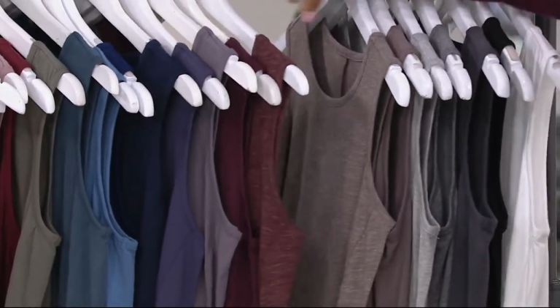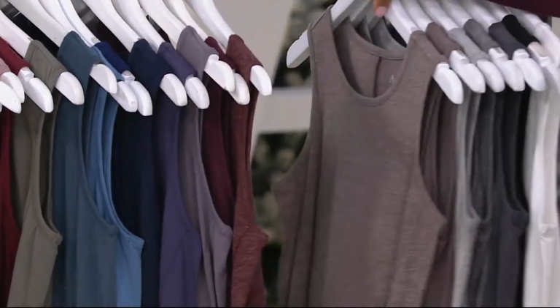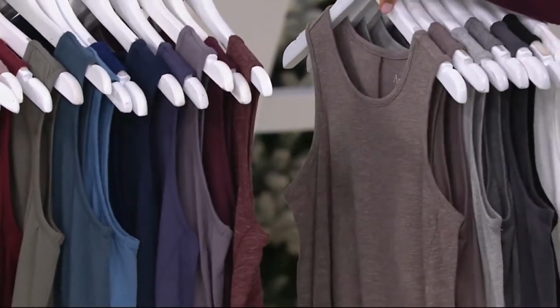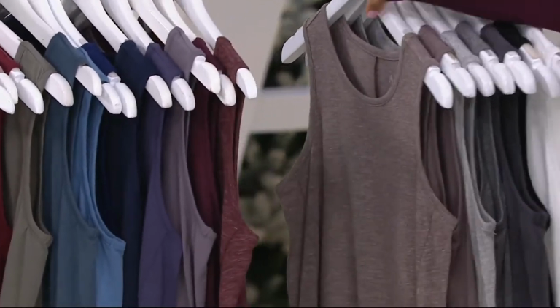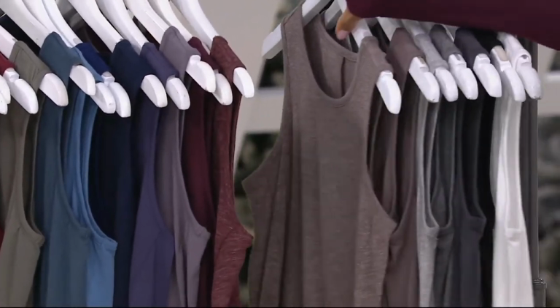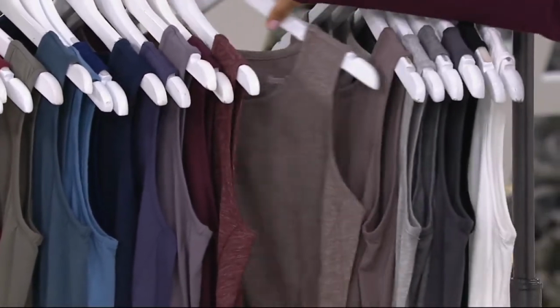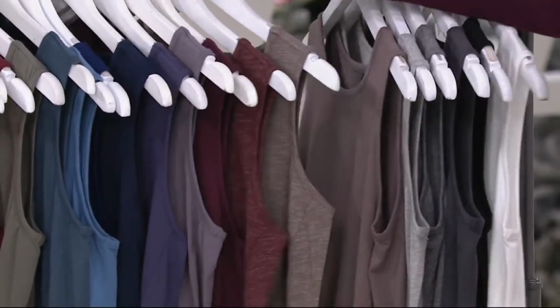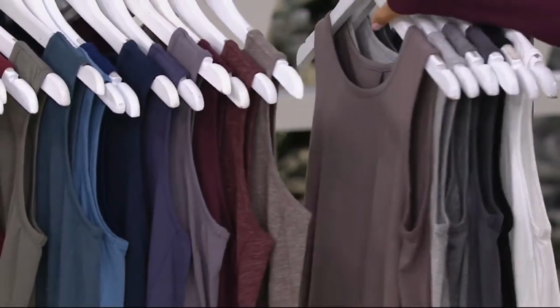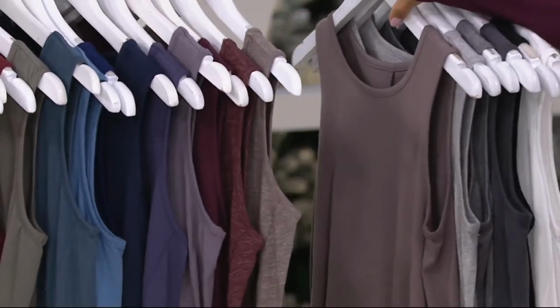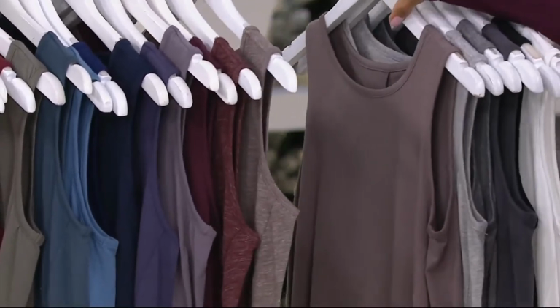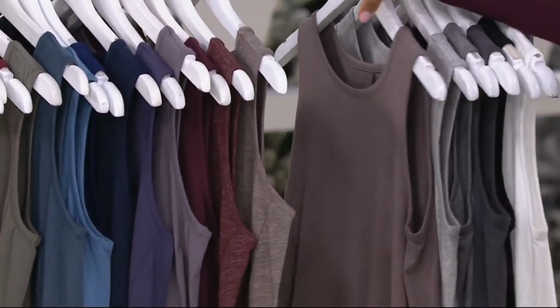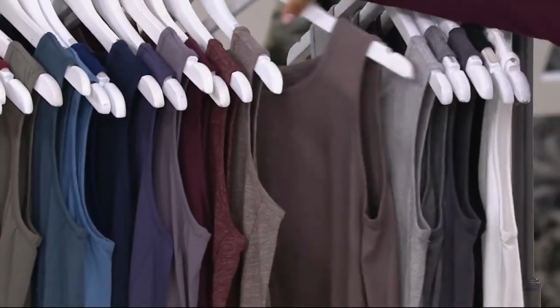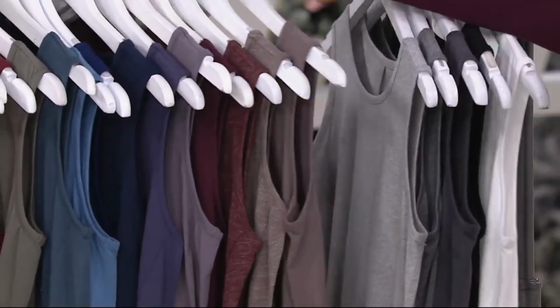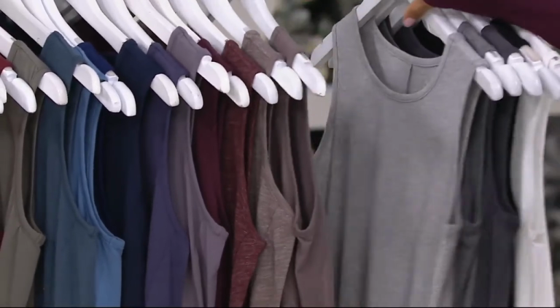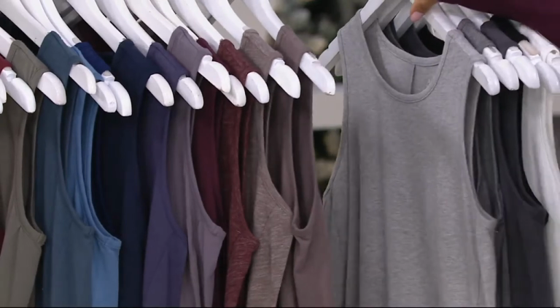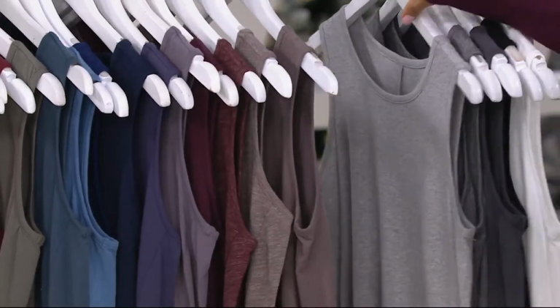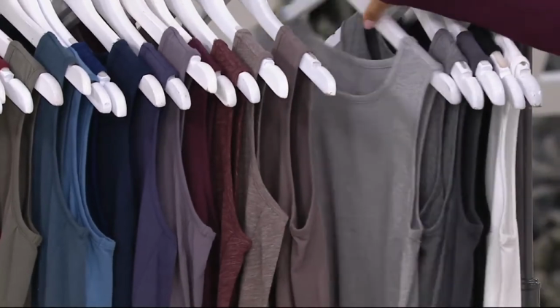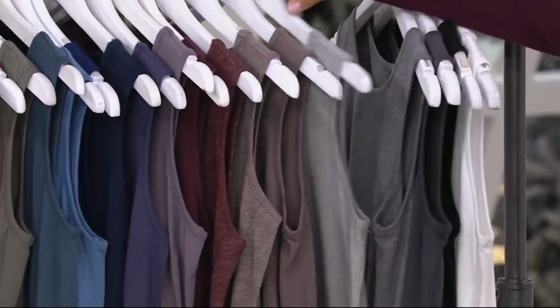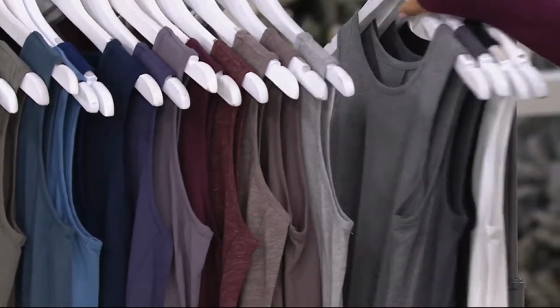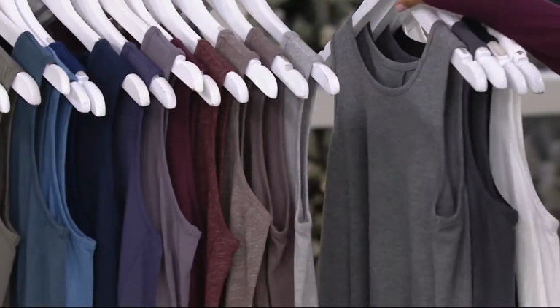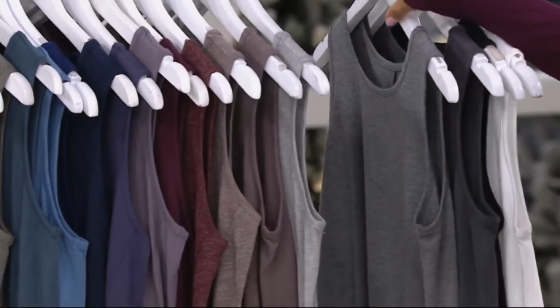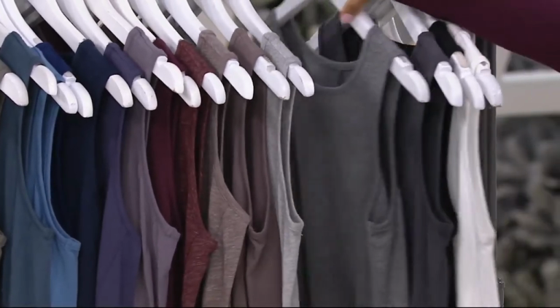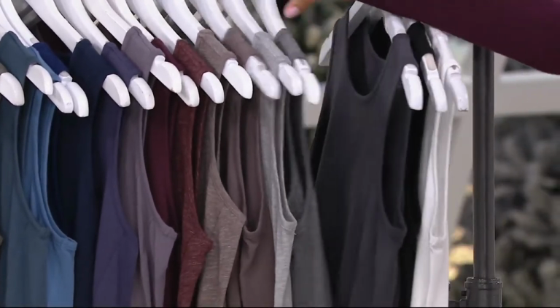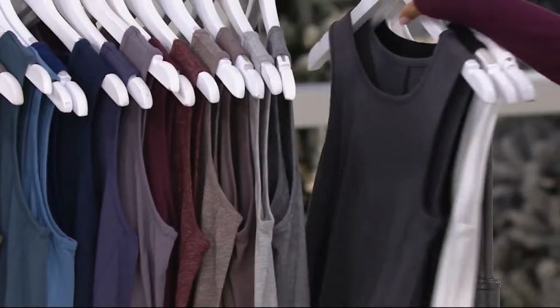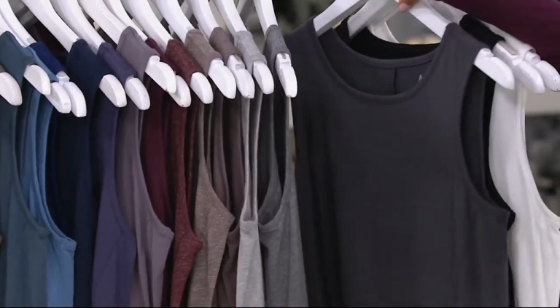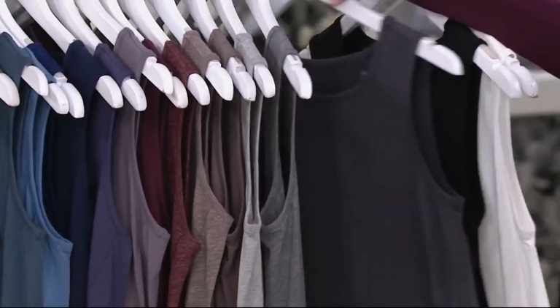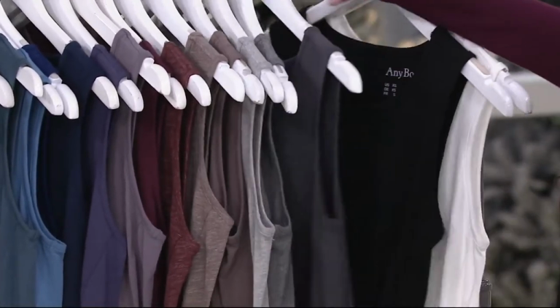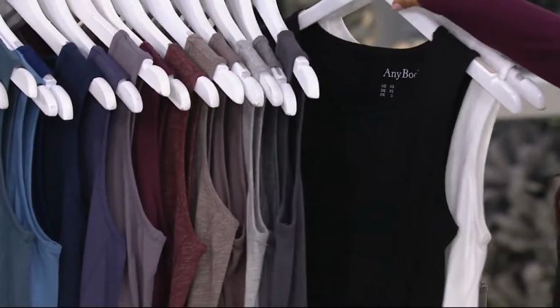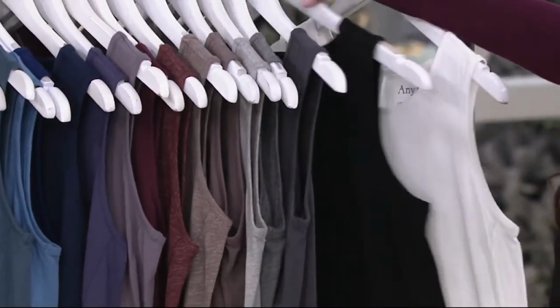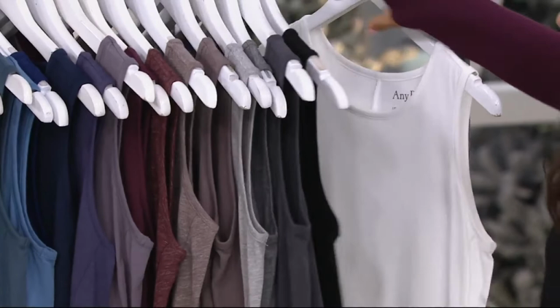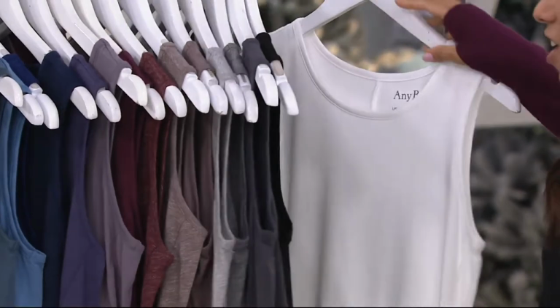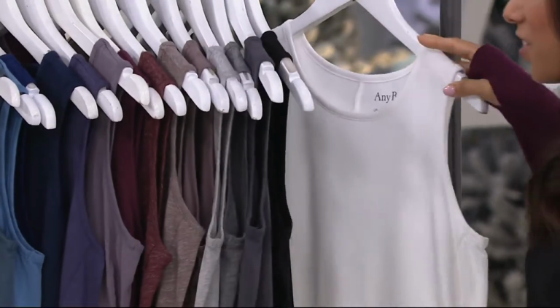Heathered mocha, smoky taupe, heathered gray, heathered charcoal, graphite, black and white — I didn't even need to call for those.